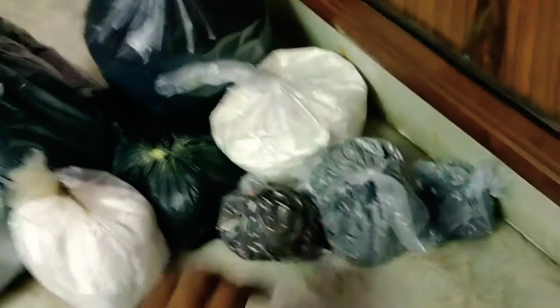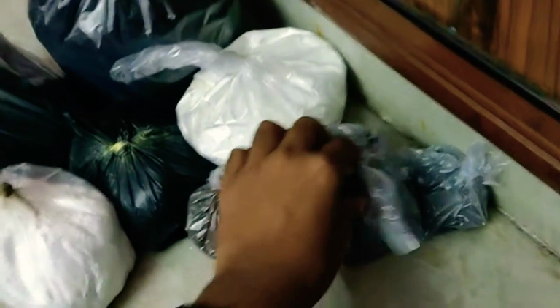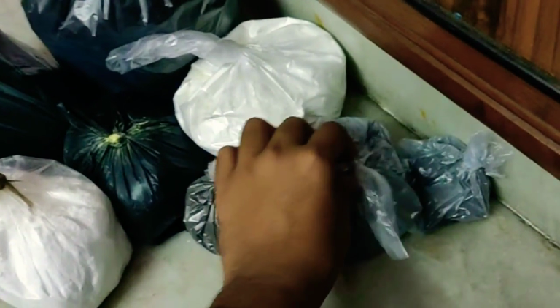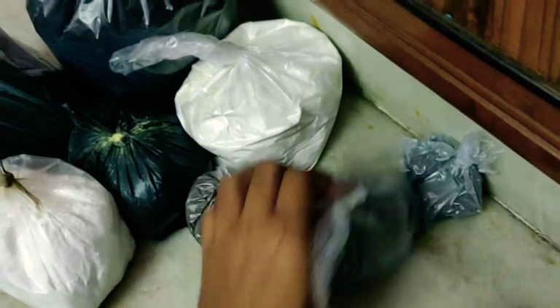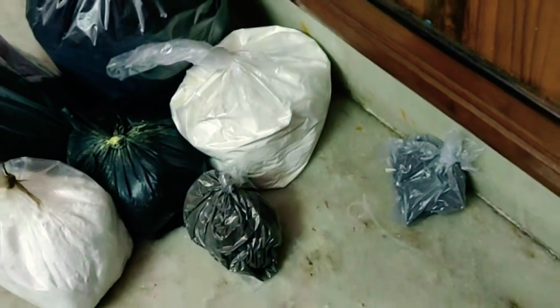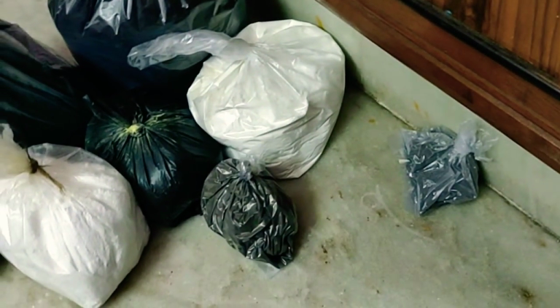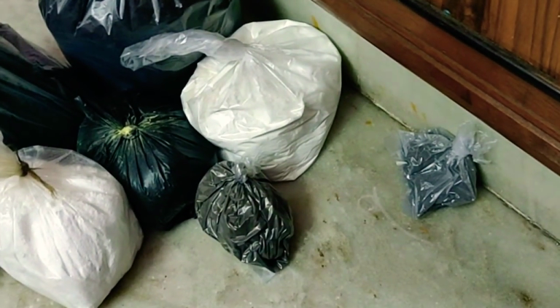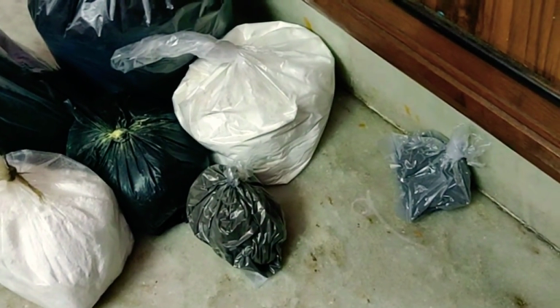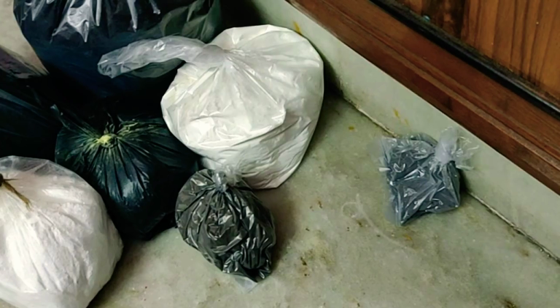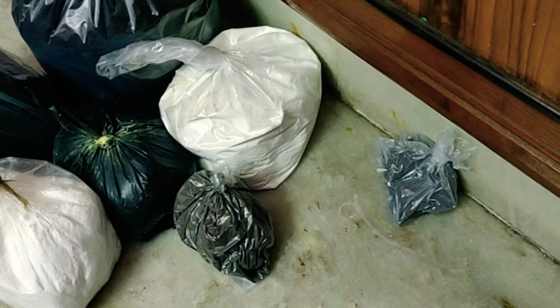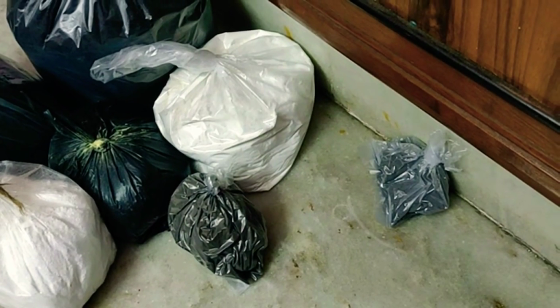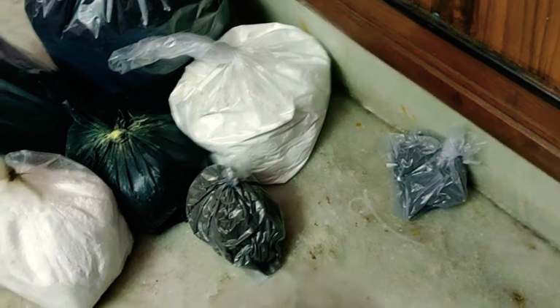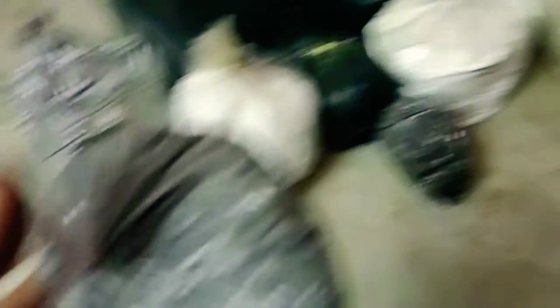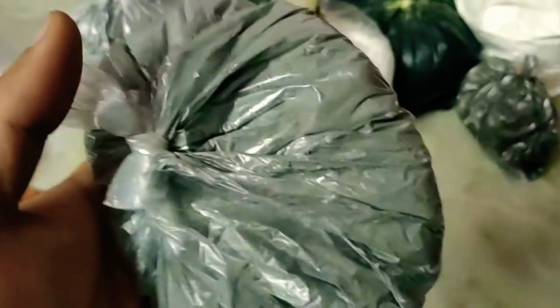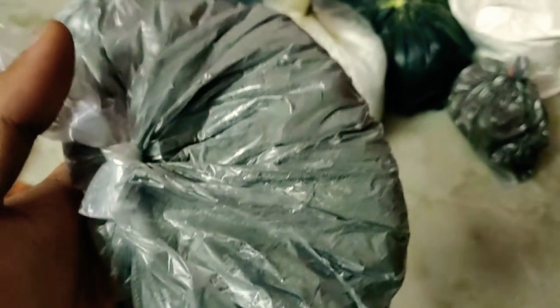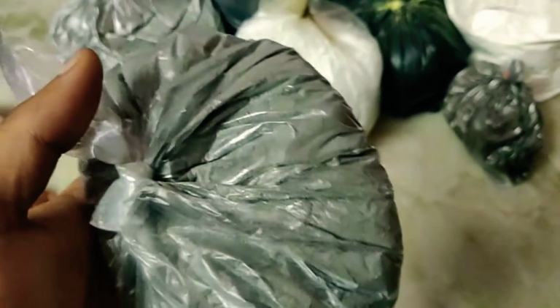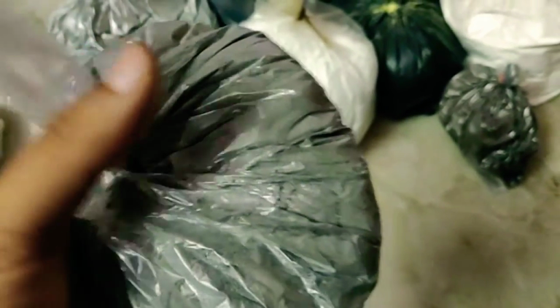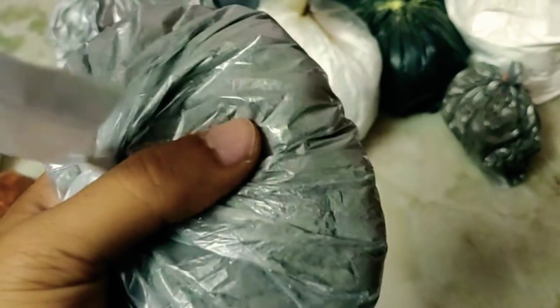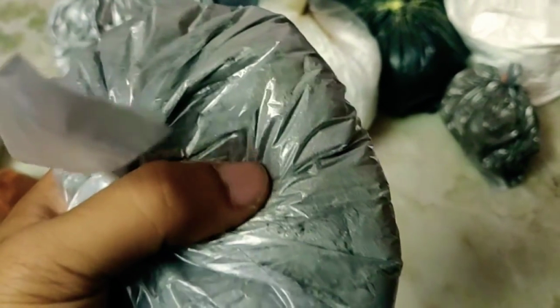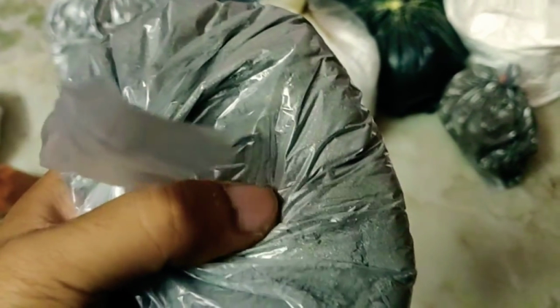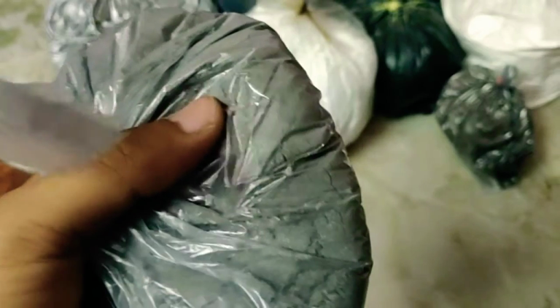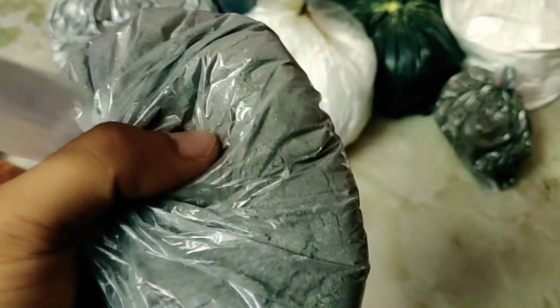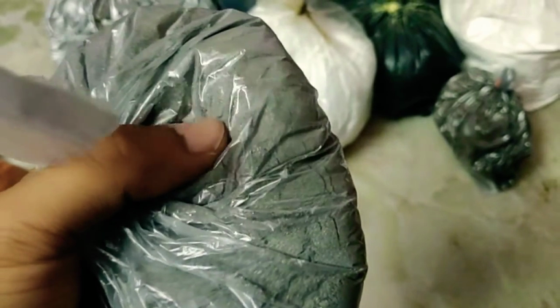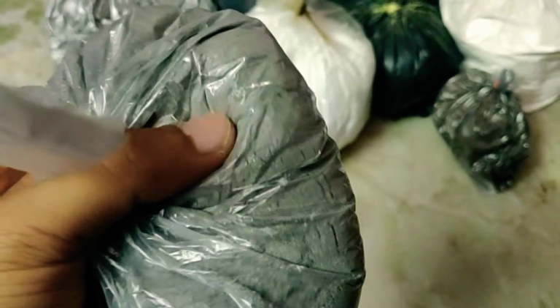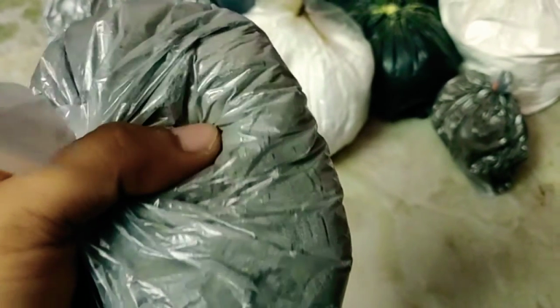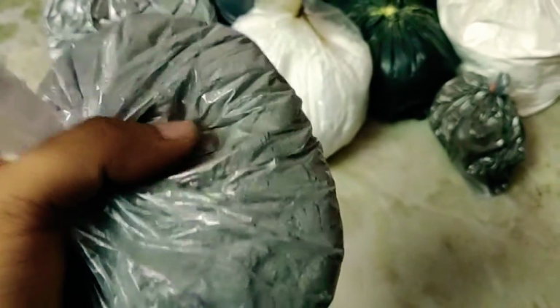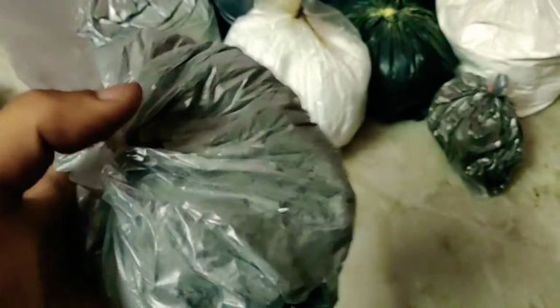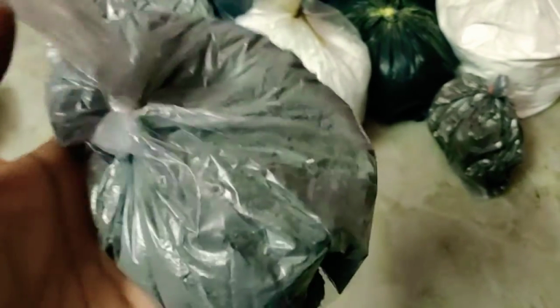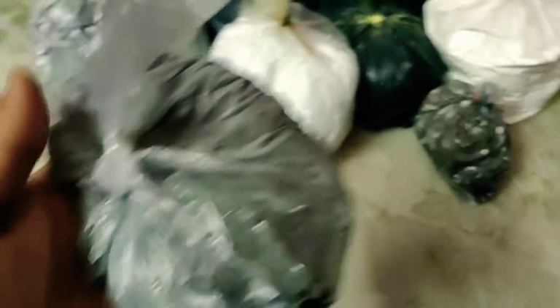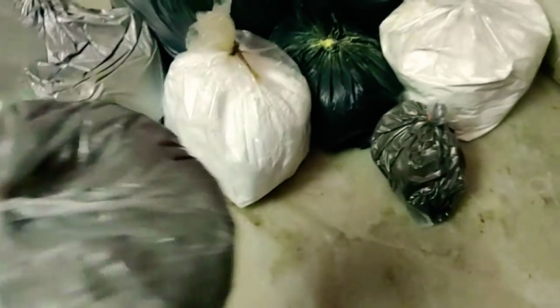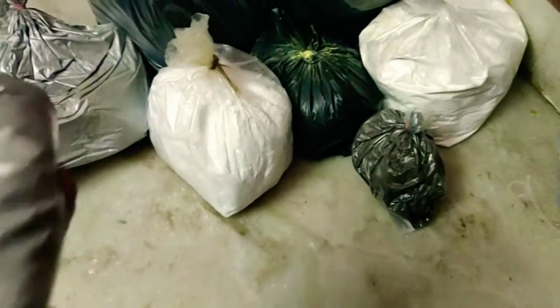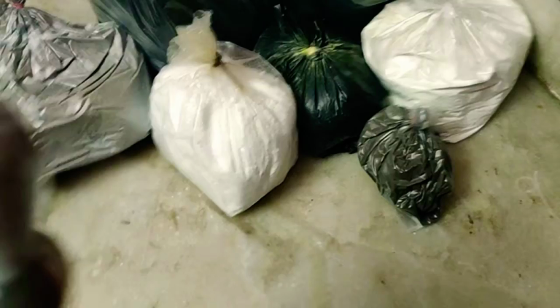We have got something which we call the dhoka powder, or the Indian magnelium. I have got about 300 grams of Indian magnelium or dhoka powder here.